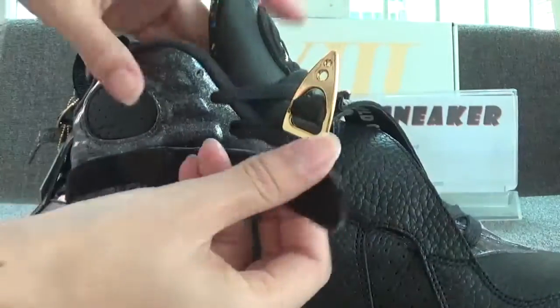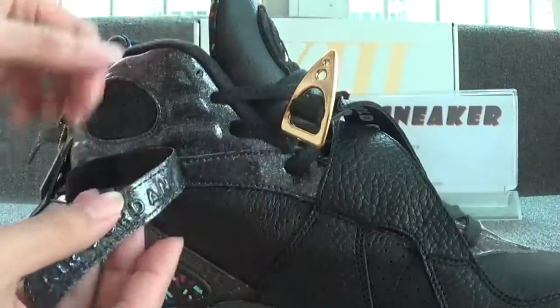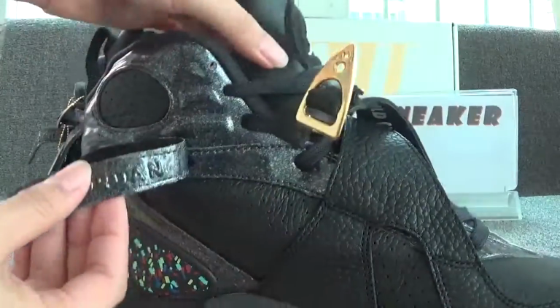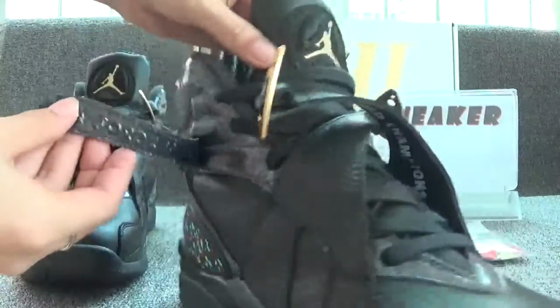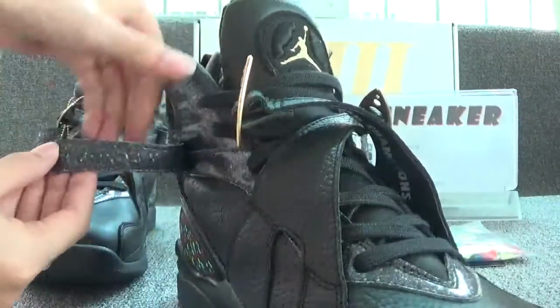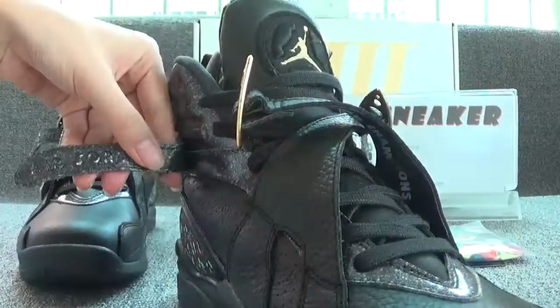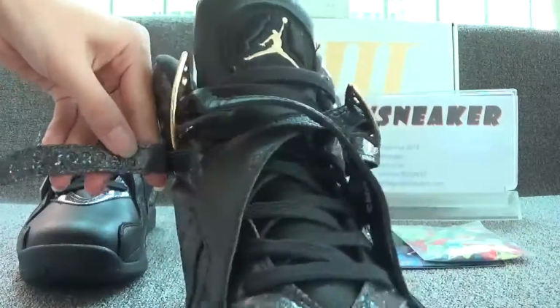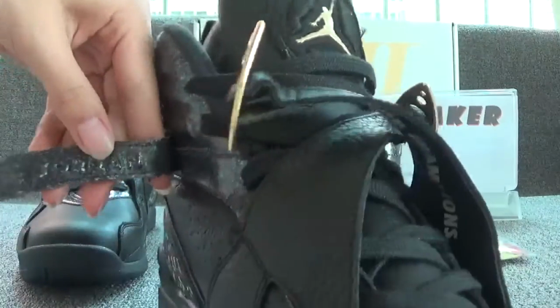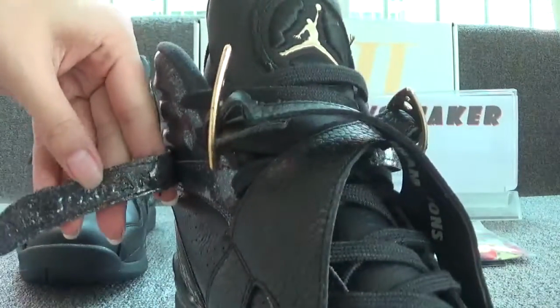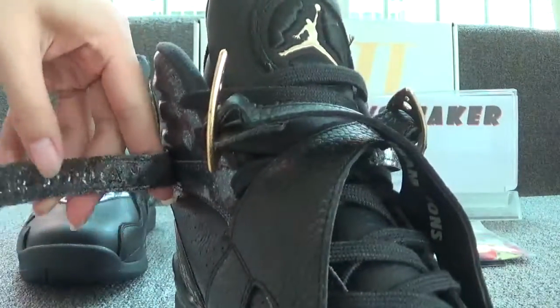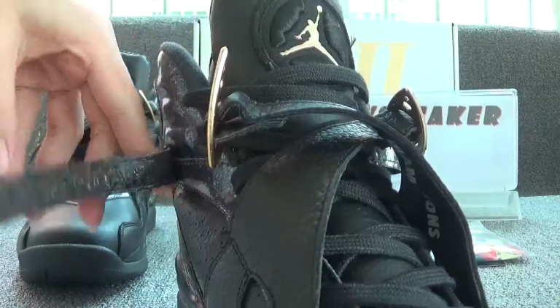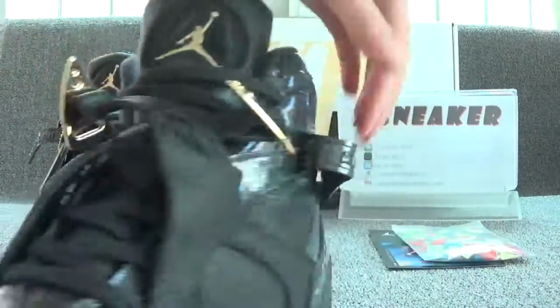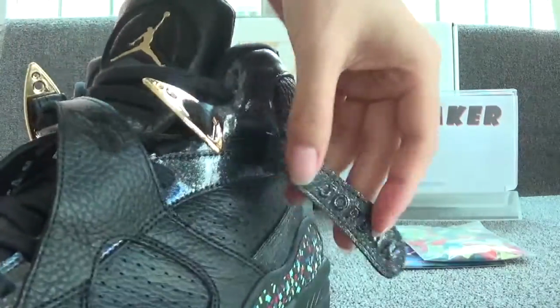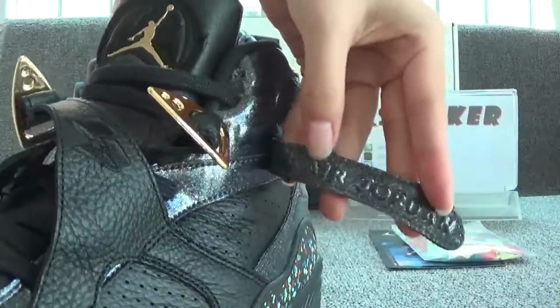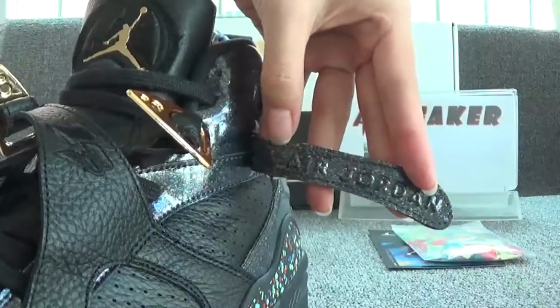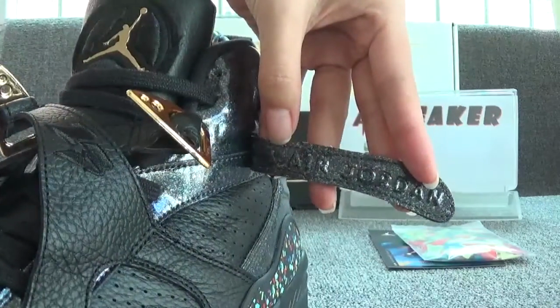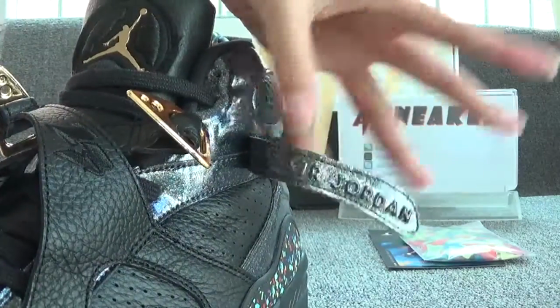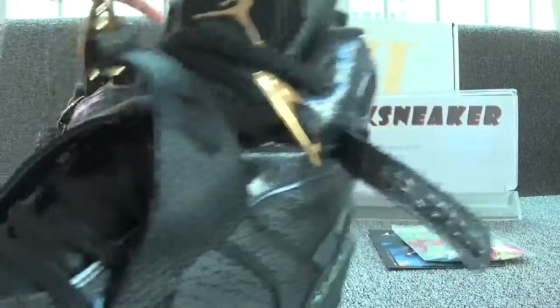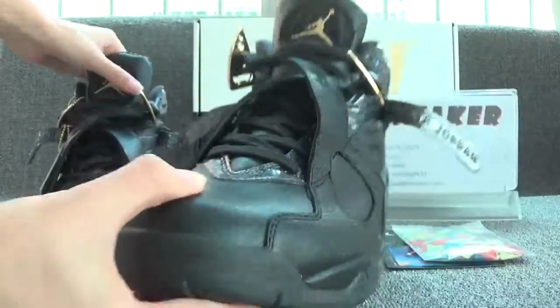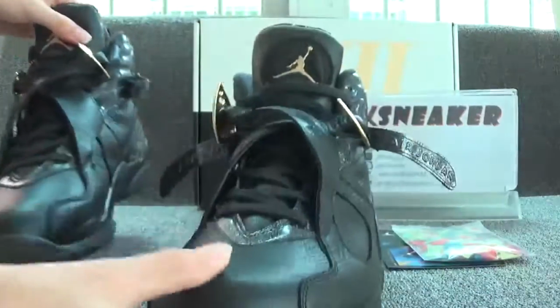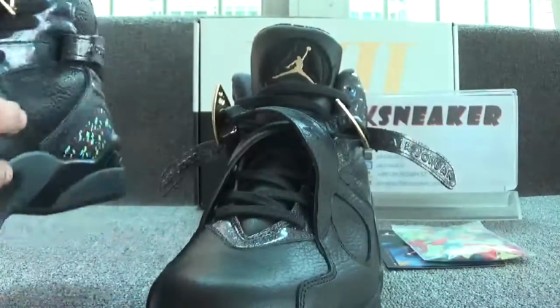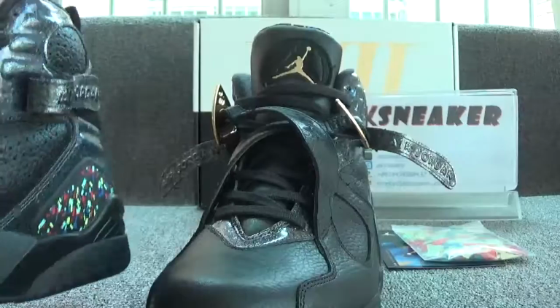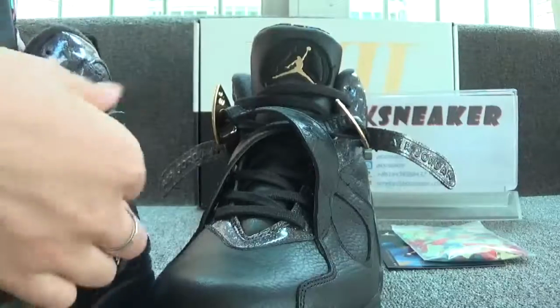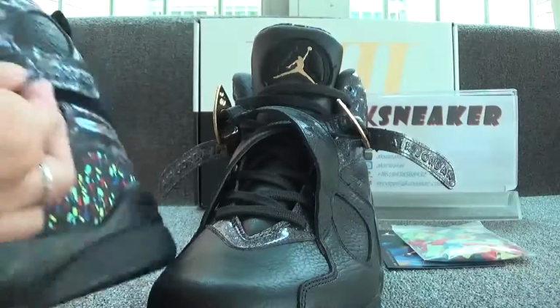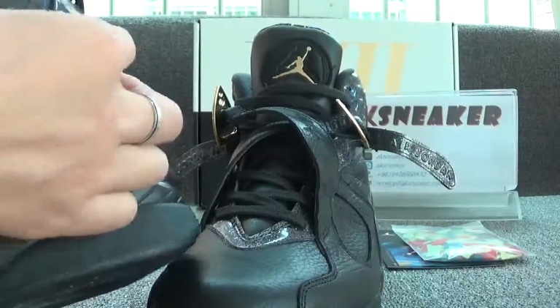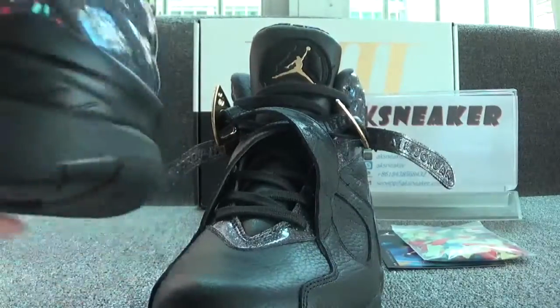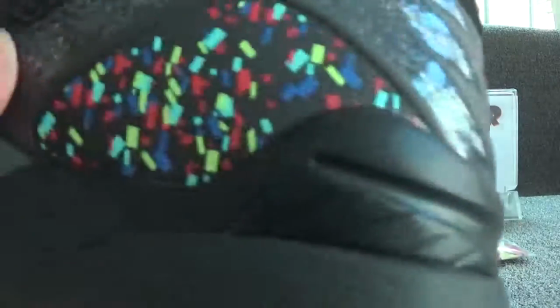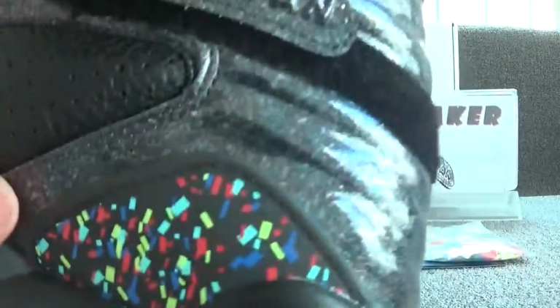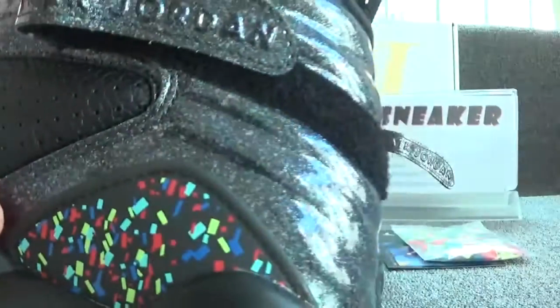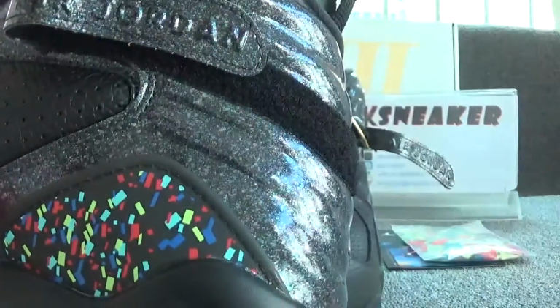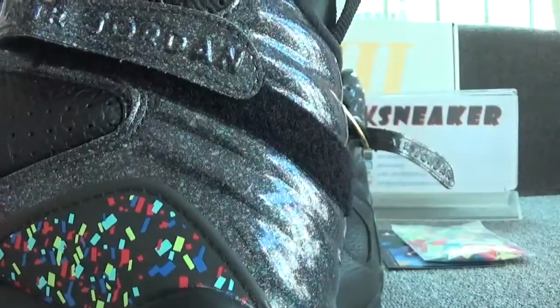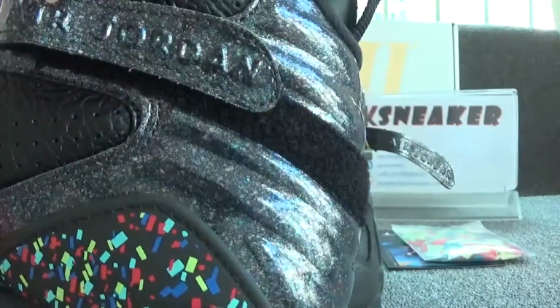I forgot to introduce the air generator on this part. And on the other pair of shoes you can also find the air generator.